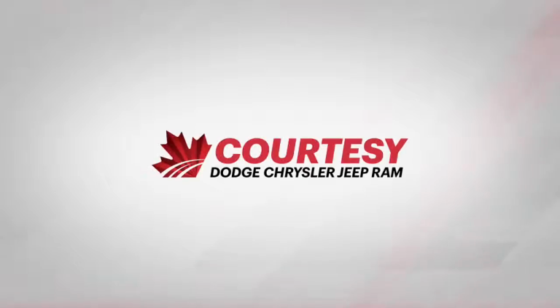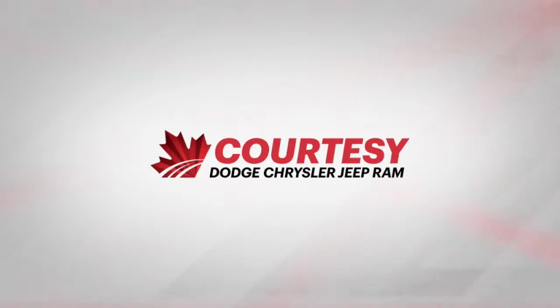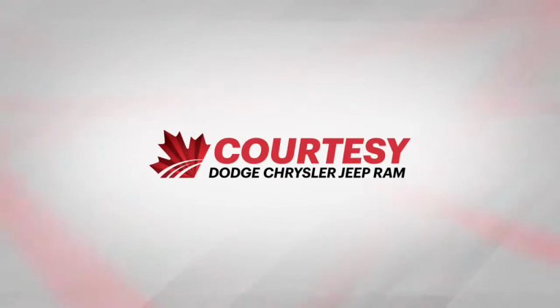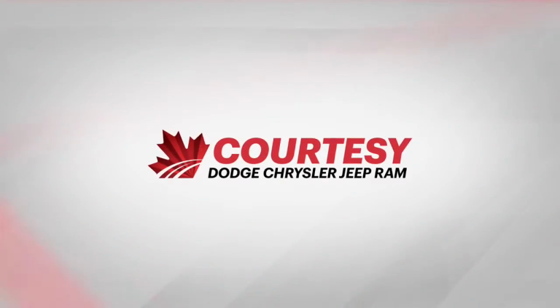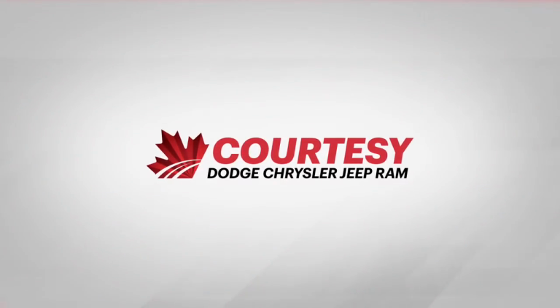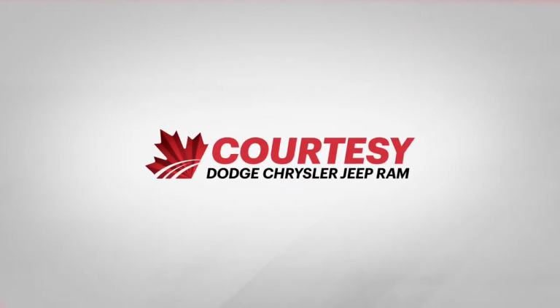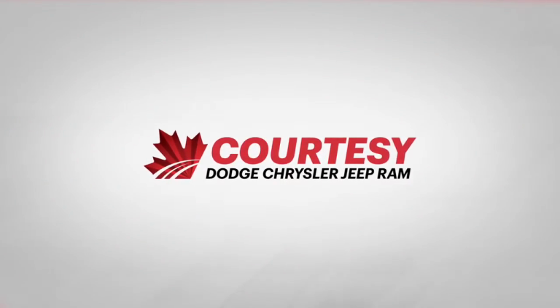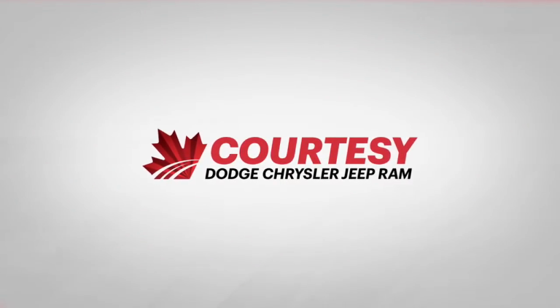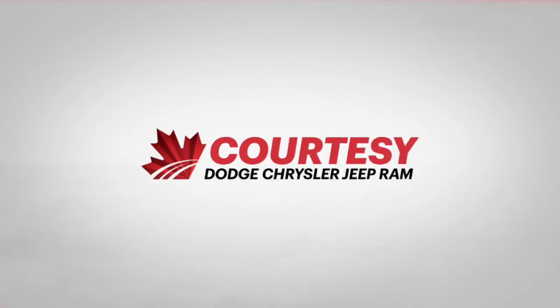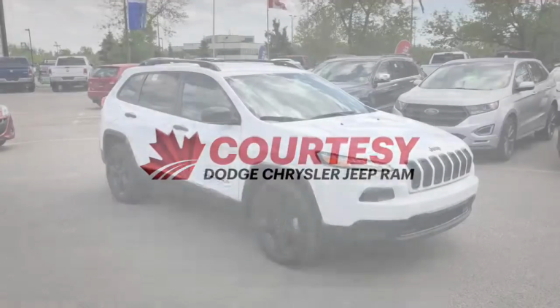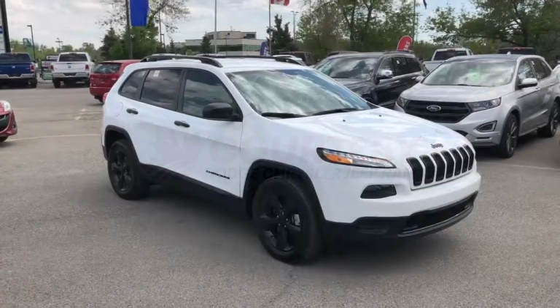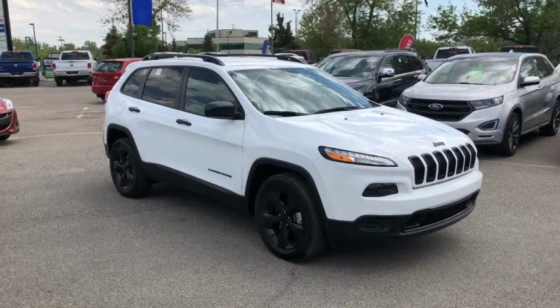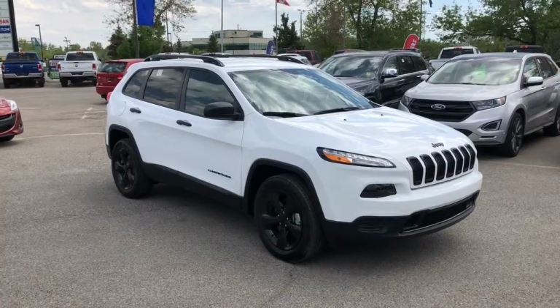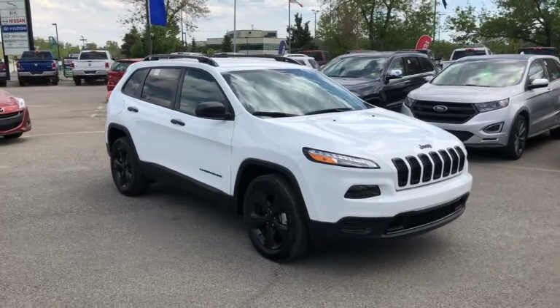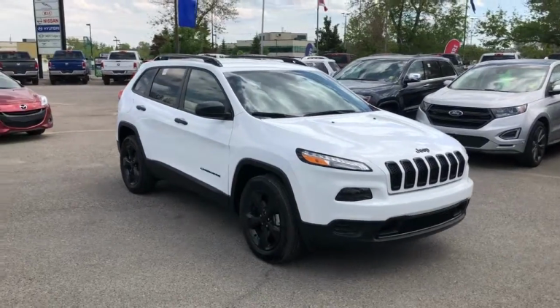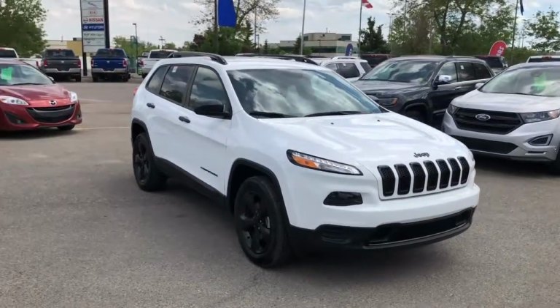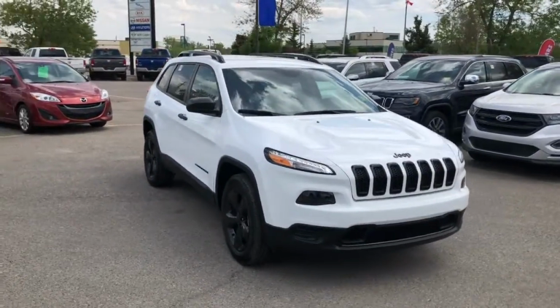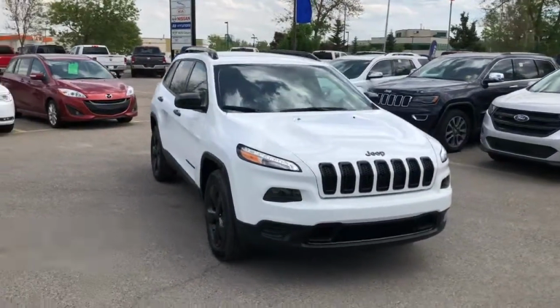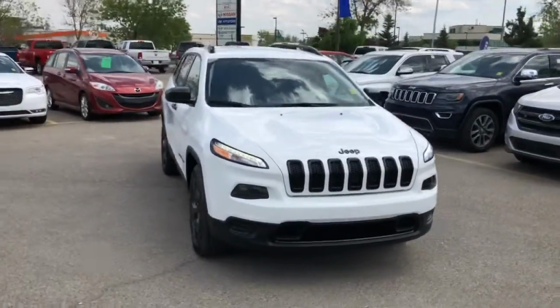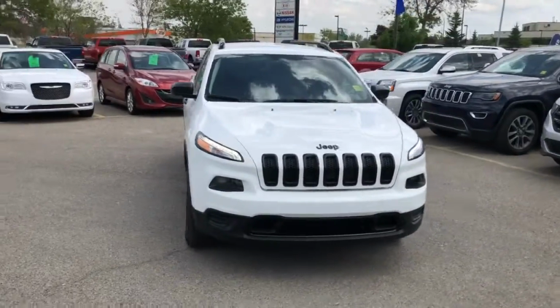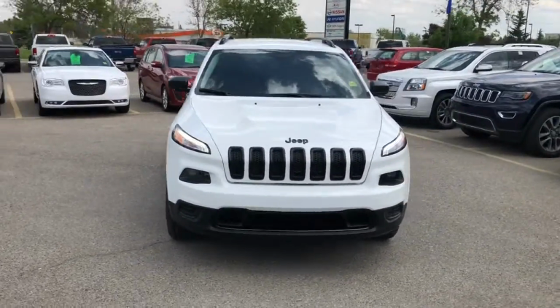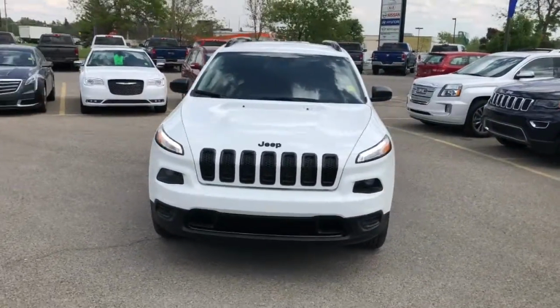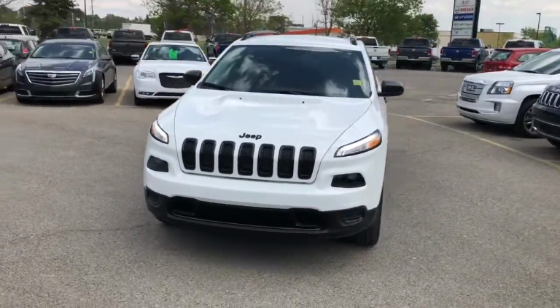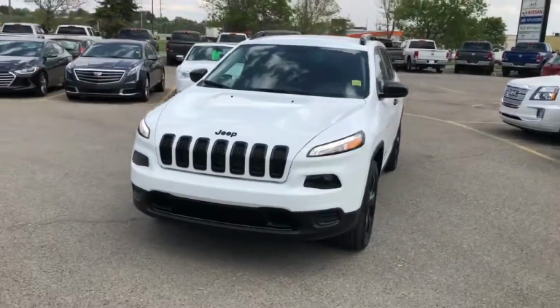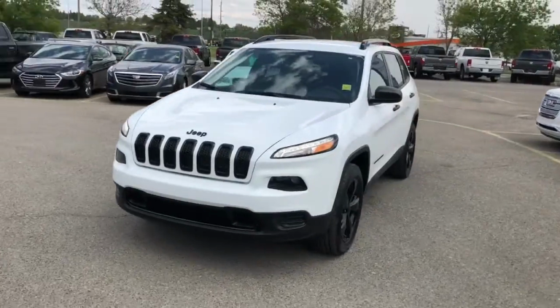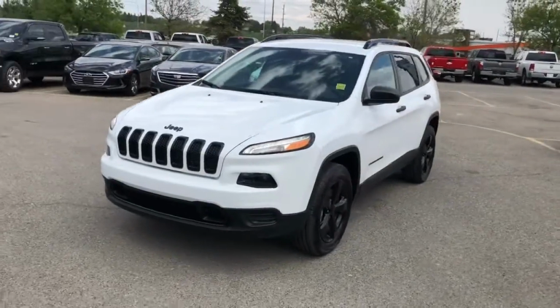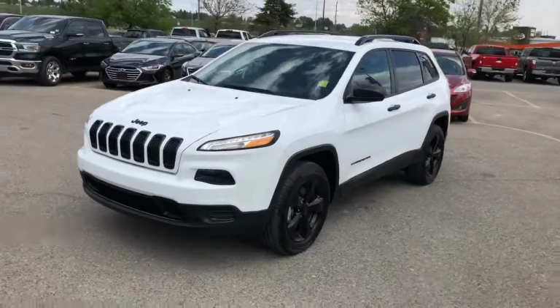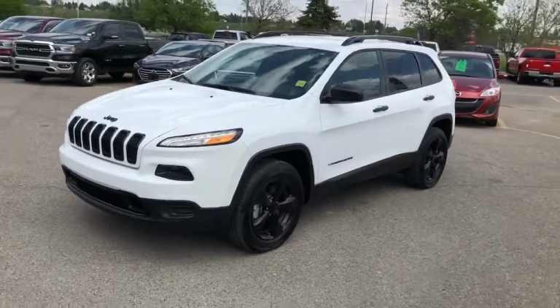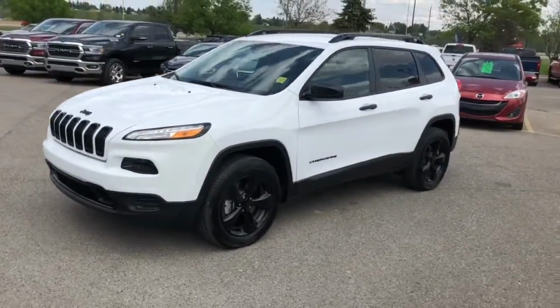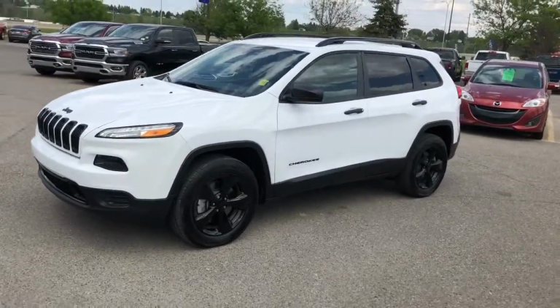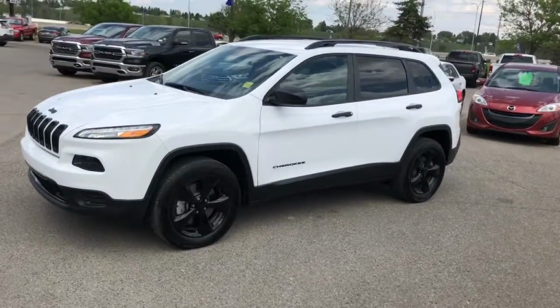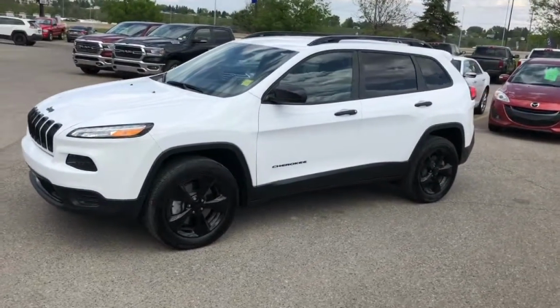Hey everybody, Tyson at Courtesy Chrysler here. Today we're going to take a look at a 2018 Jeep Cherokee Altitude. This is bright white in color, featuring a 3.2 liter V6 engine, a 9-speed automatic transmission, and four-wheel drive.